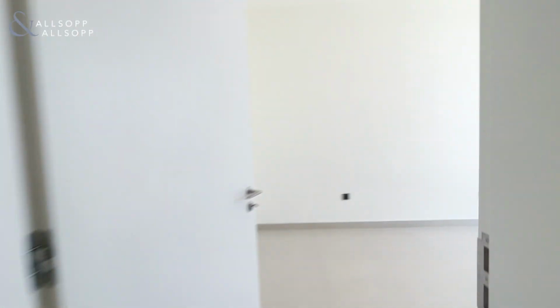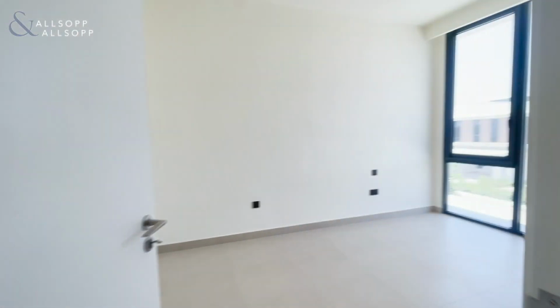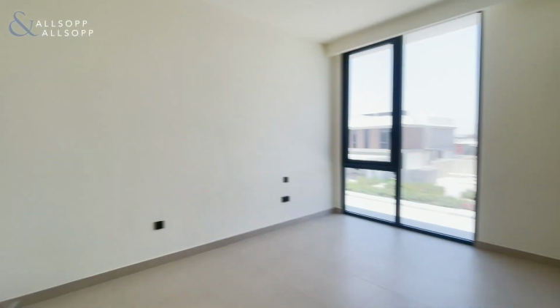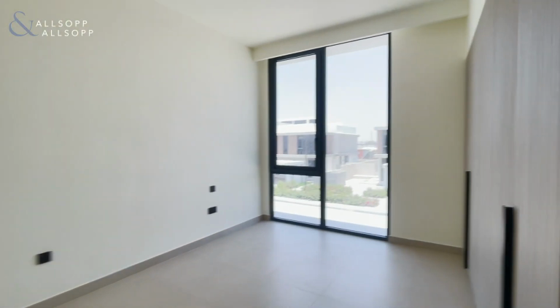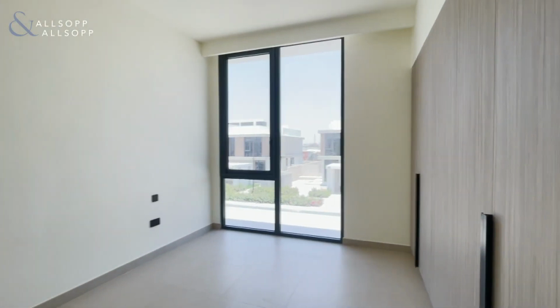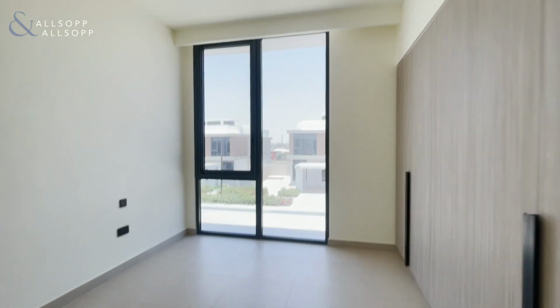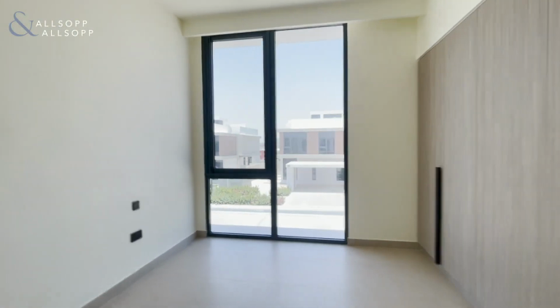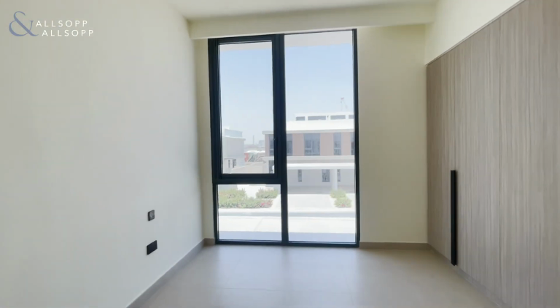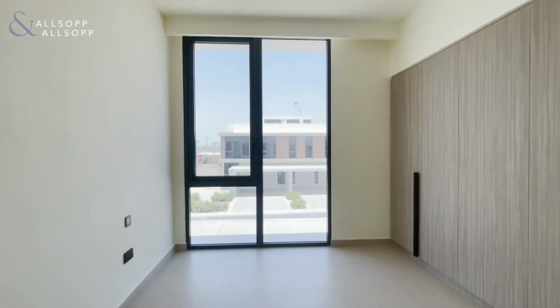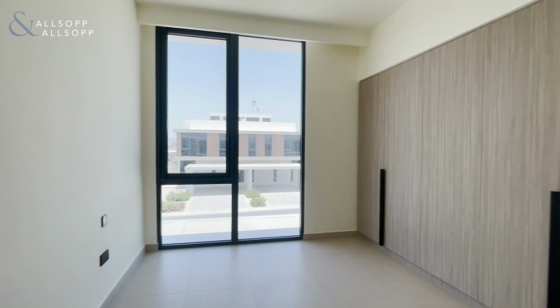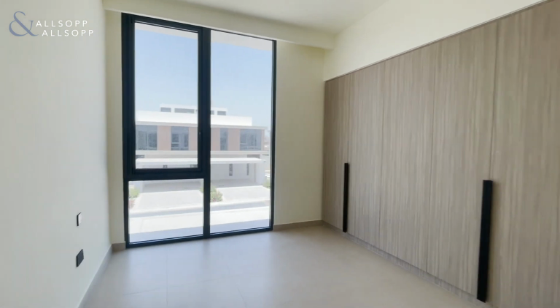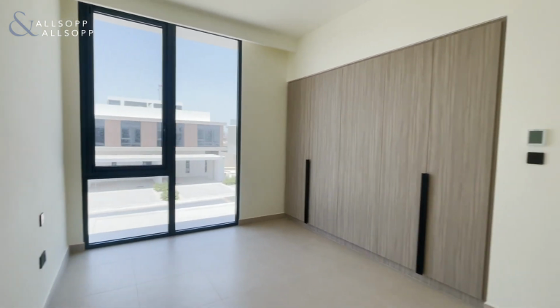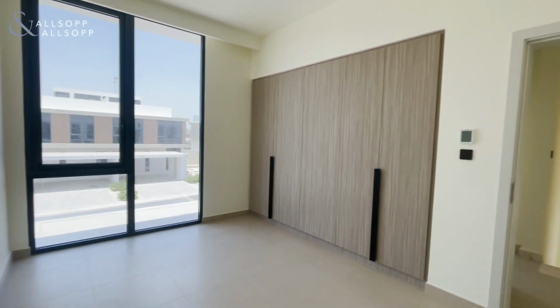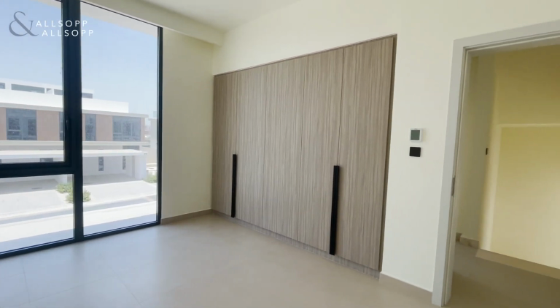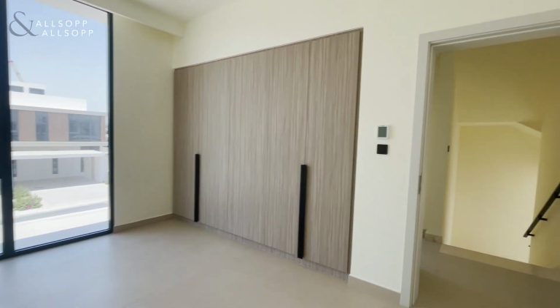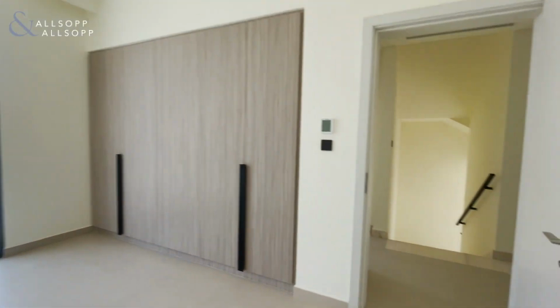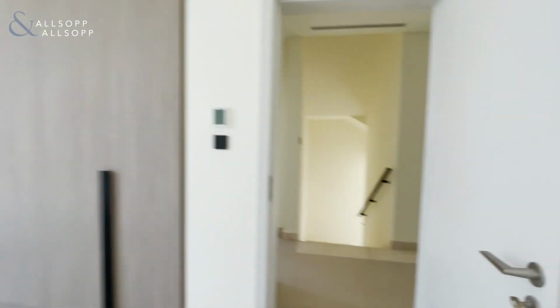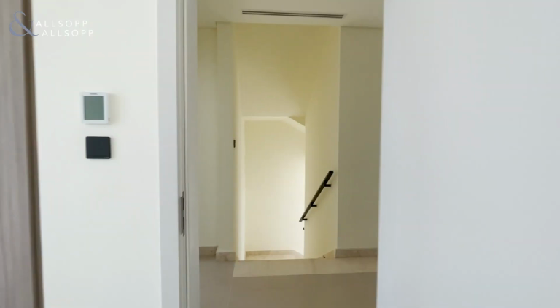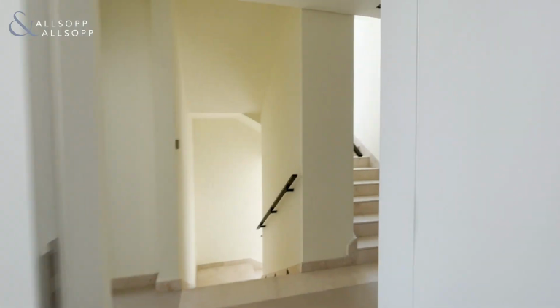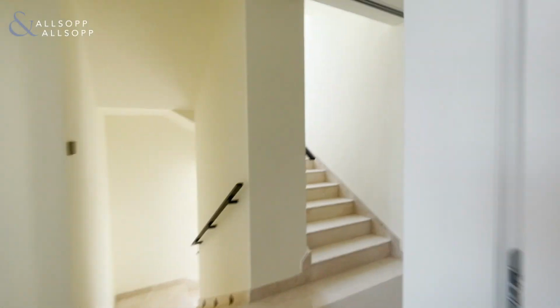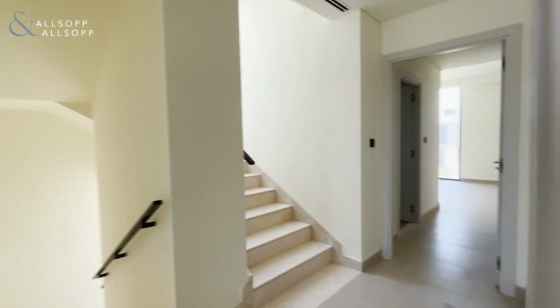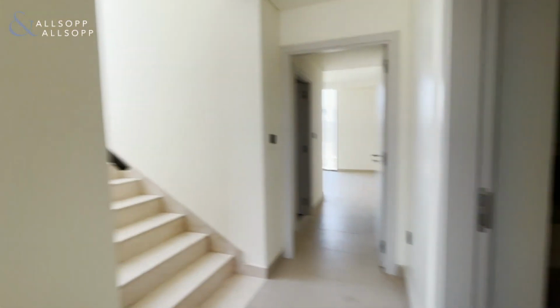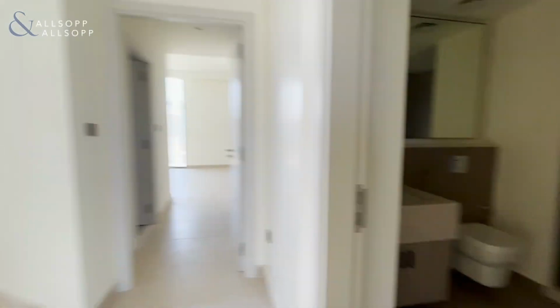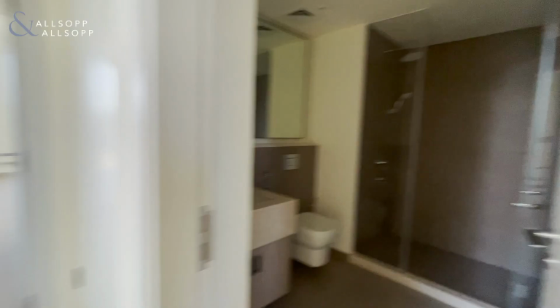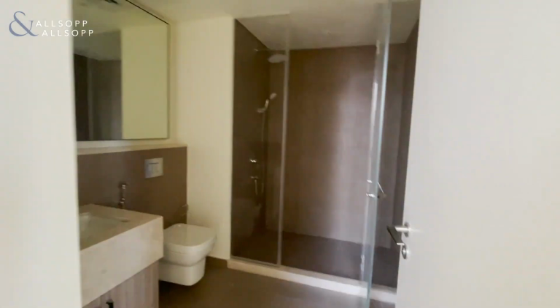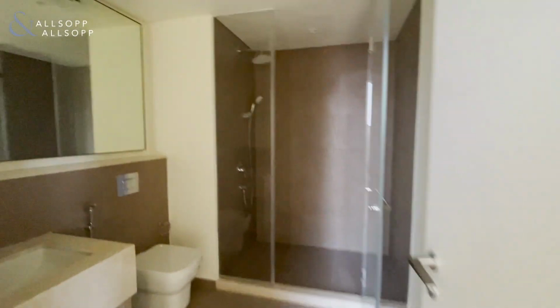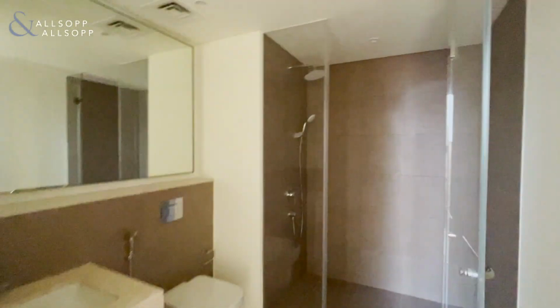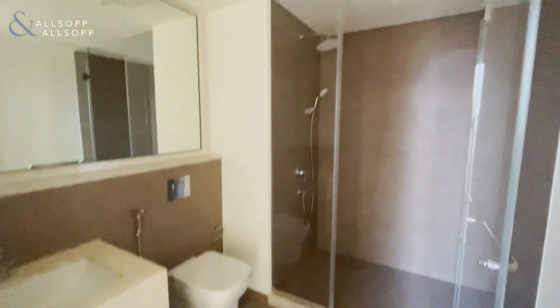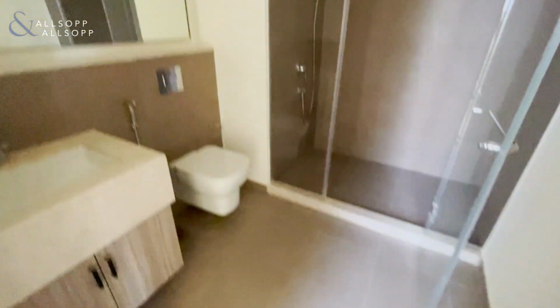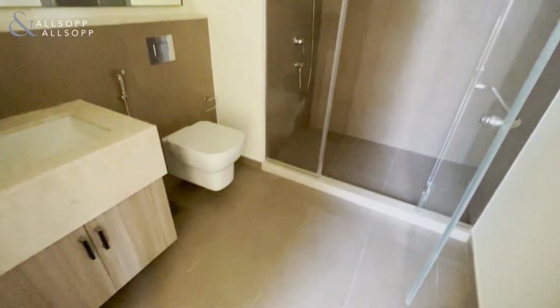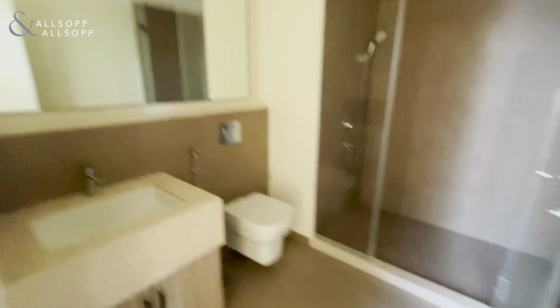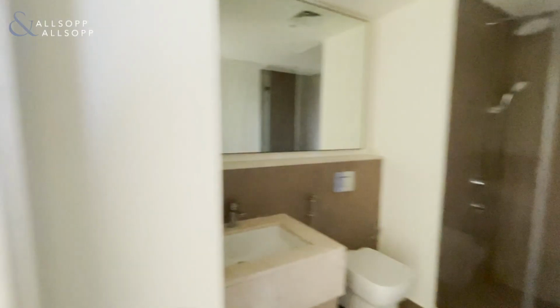The second bedroom is pretty much the same size, with built-in wardrobe space as well. You've got a shared bathroom for these two bedrooms with a large walk-in shower.